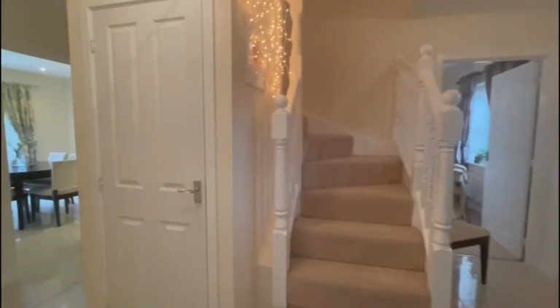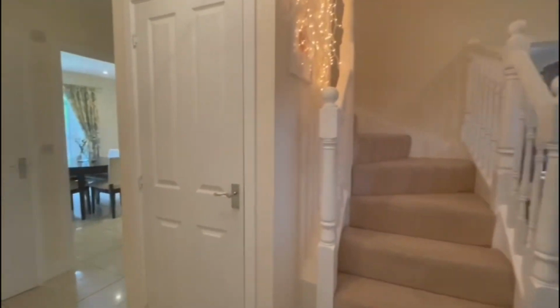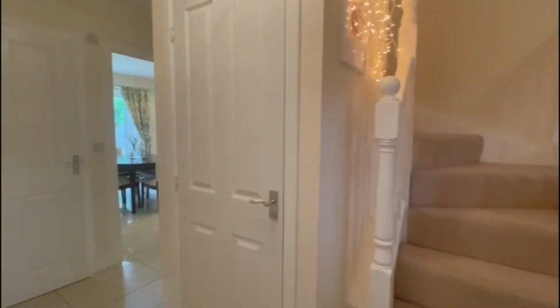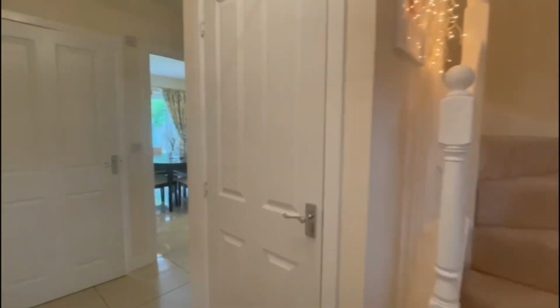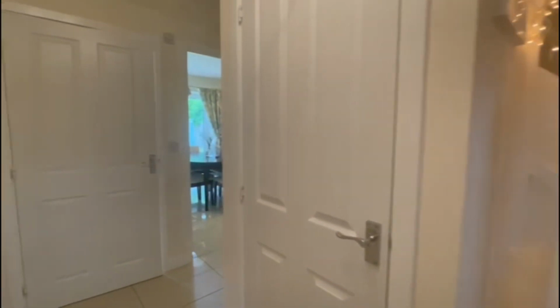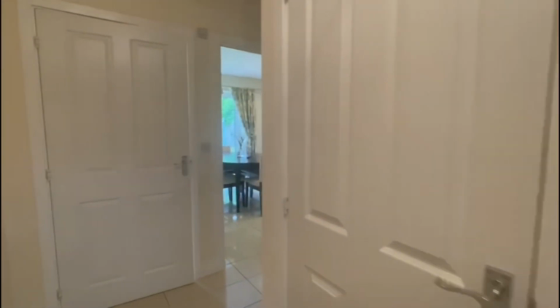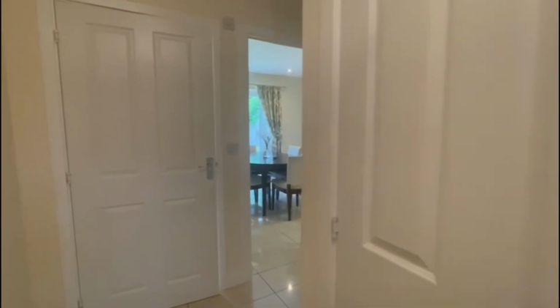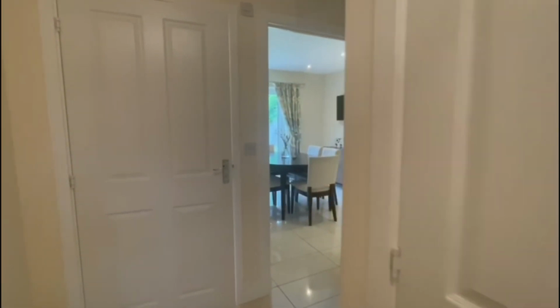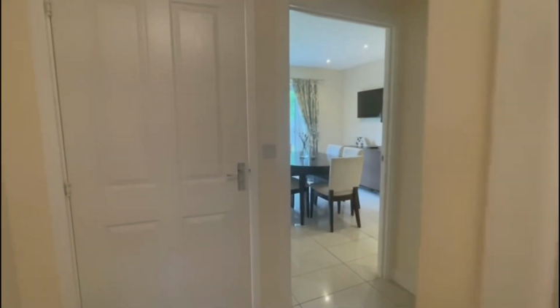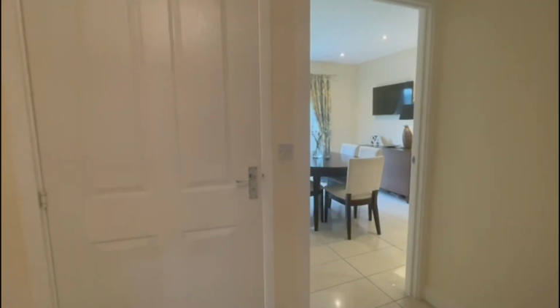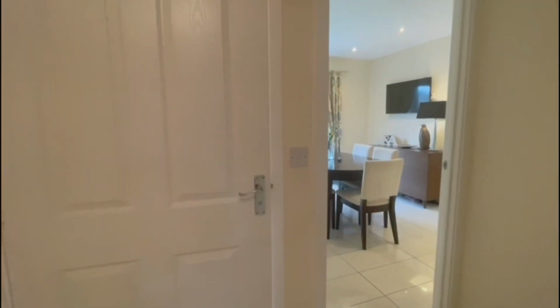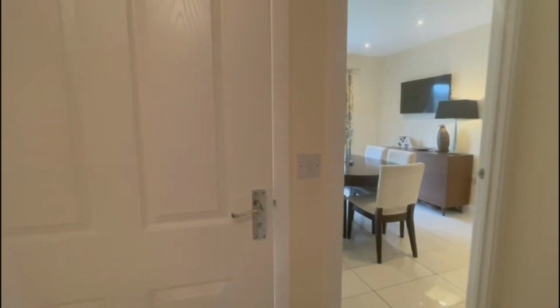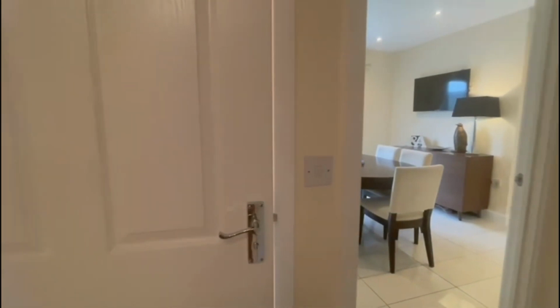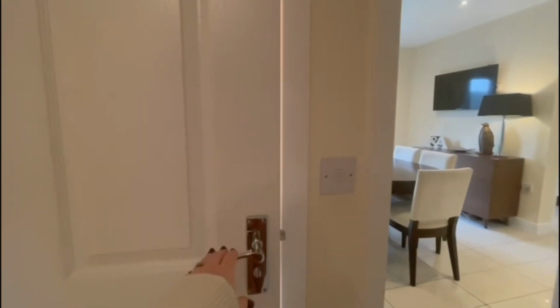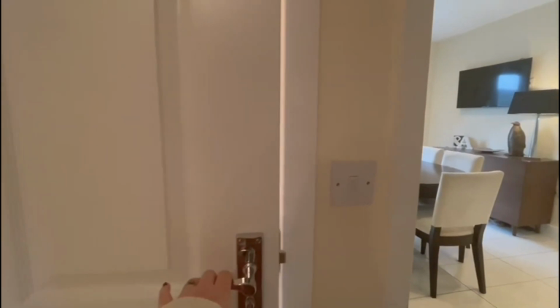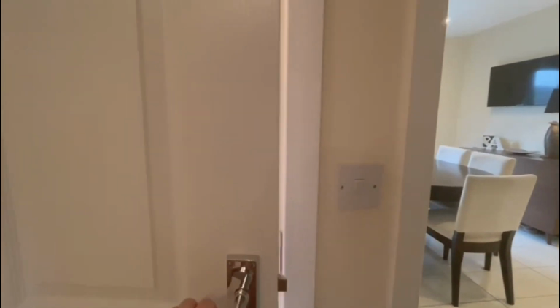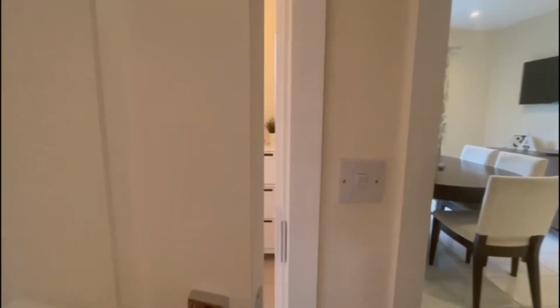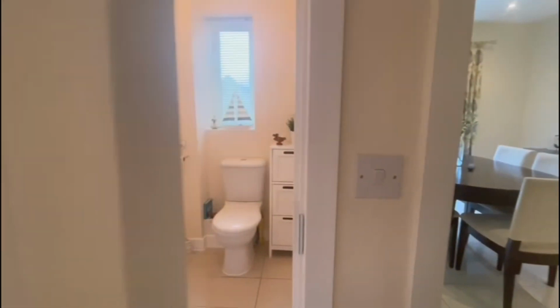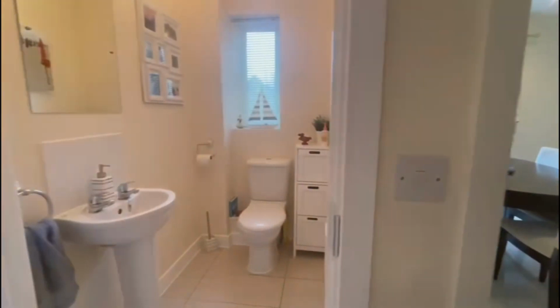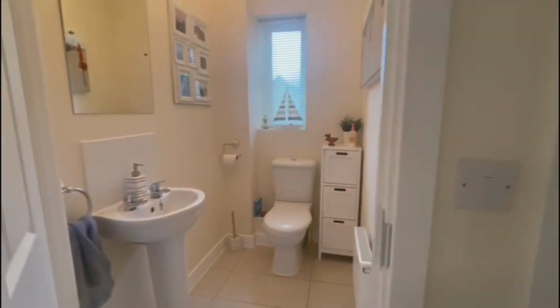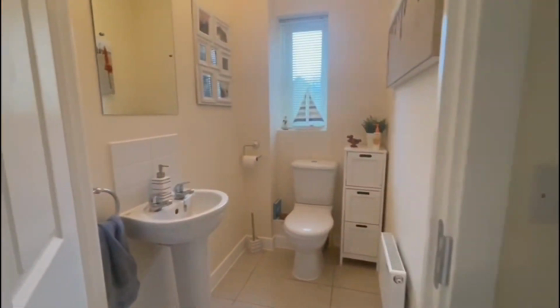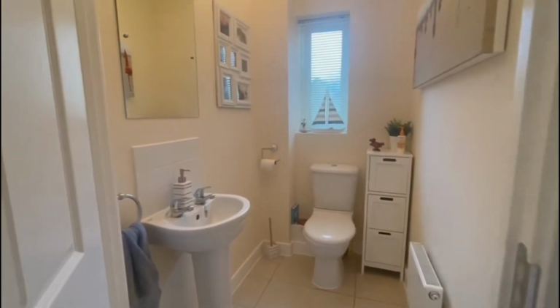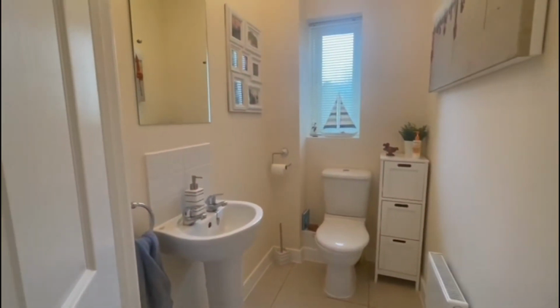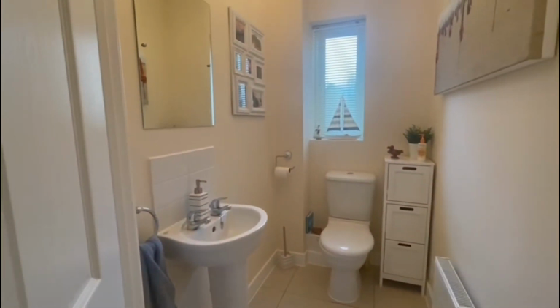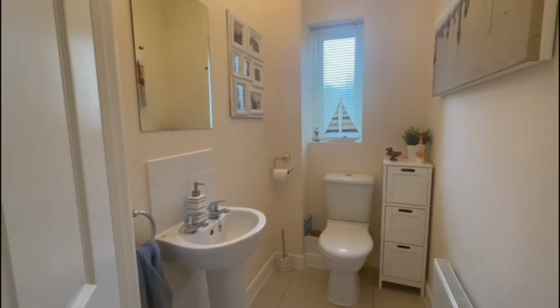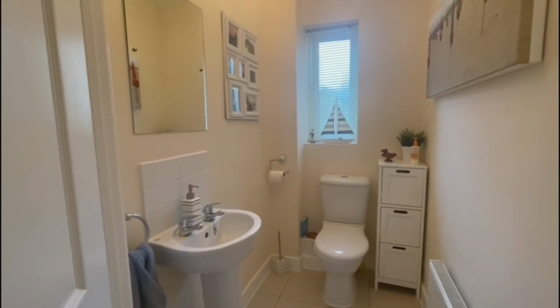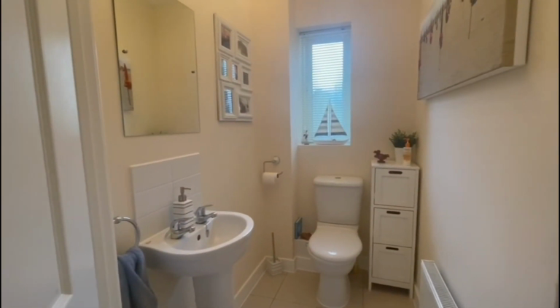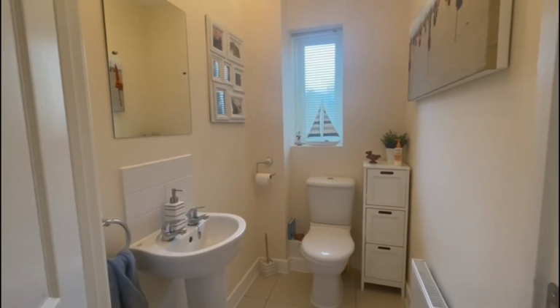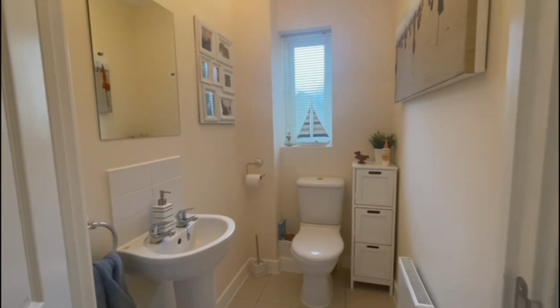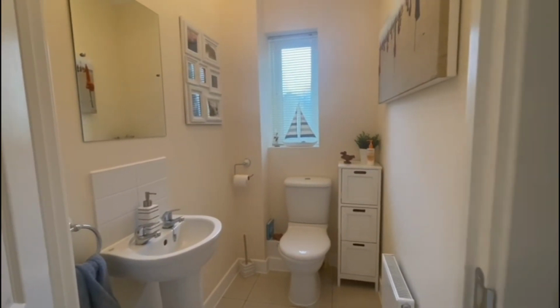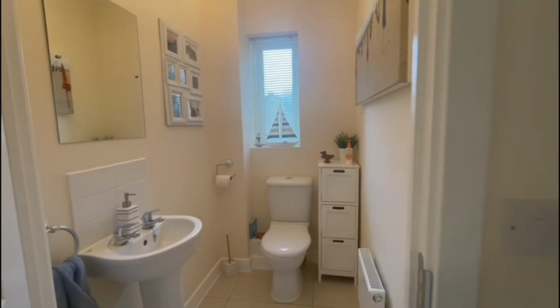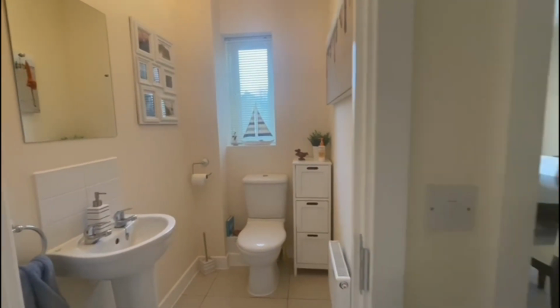There's some handy storage underneath the stairs and a ground floor WC just through here, which offers good space and is well presented.